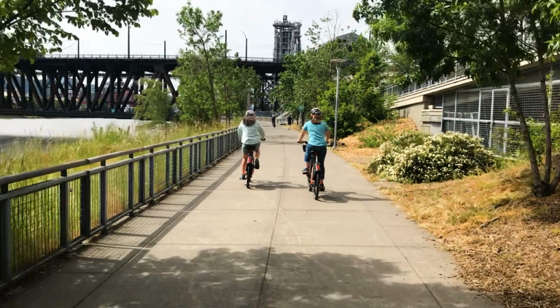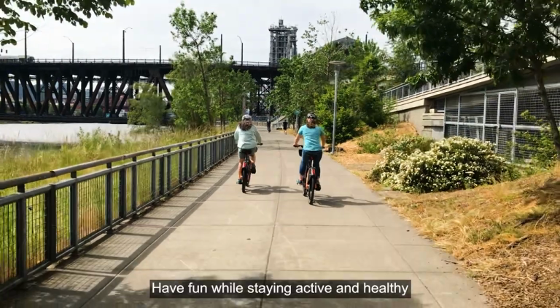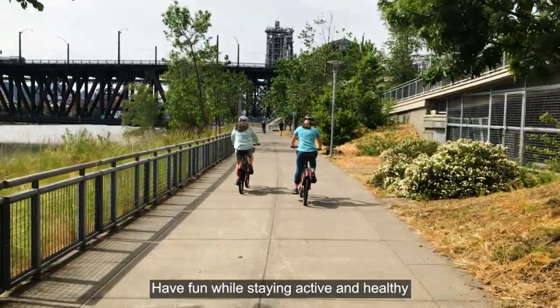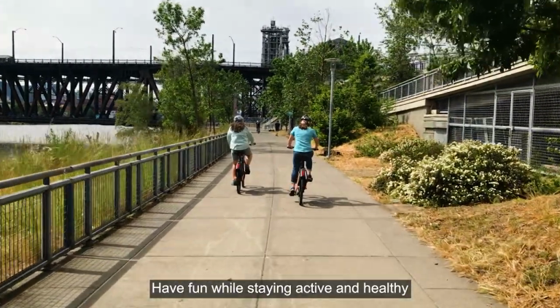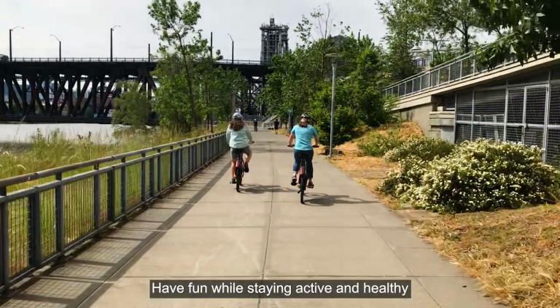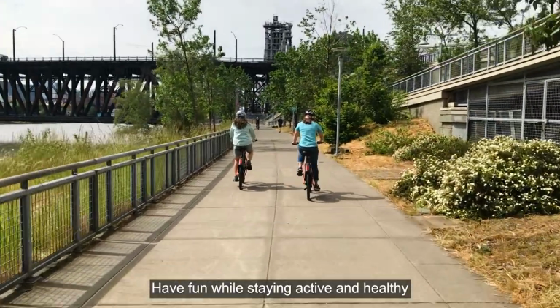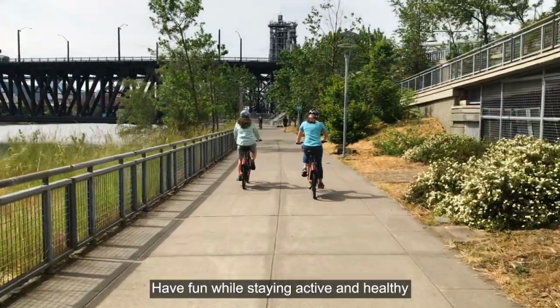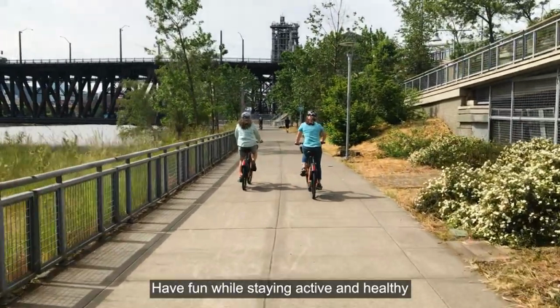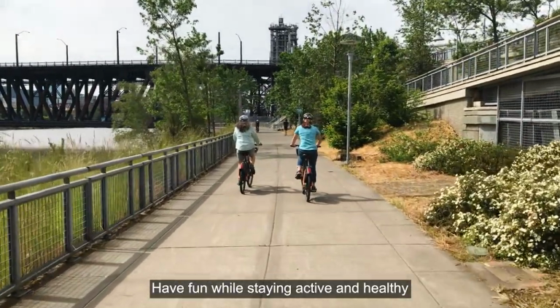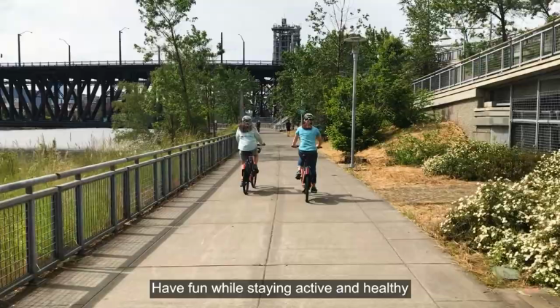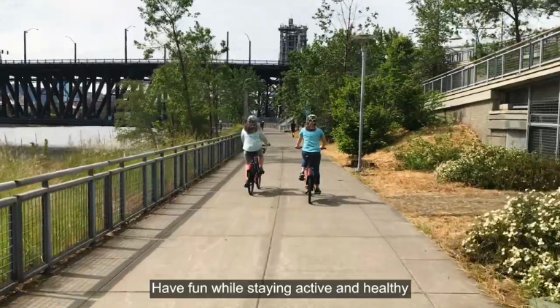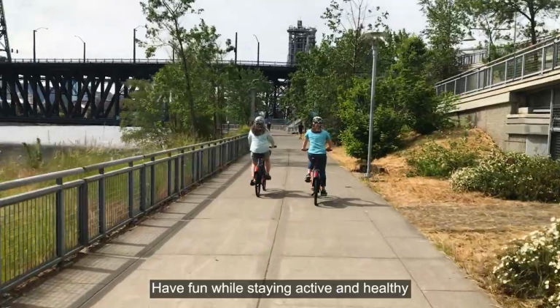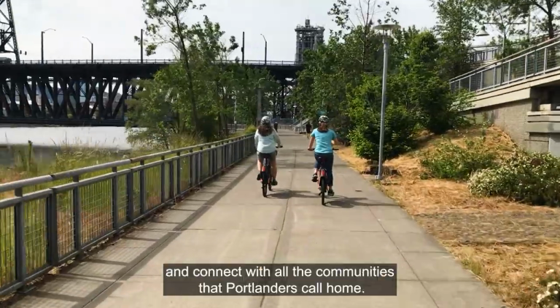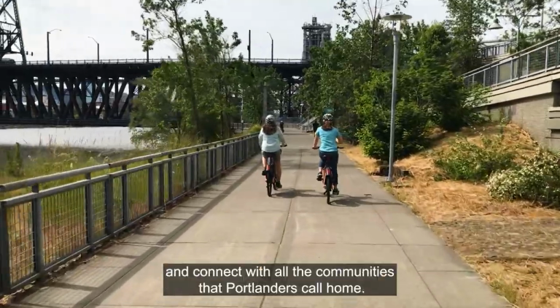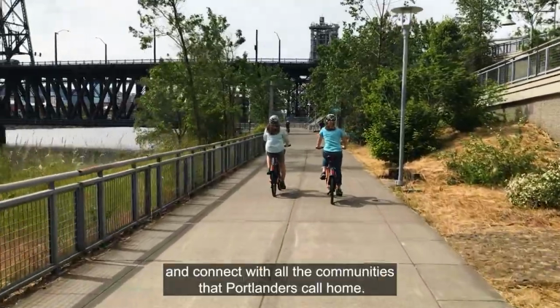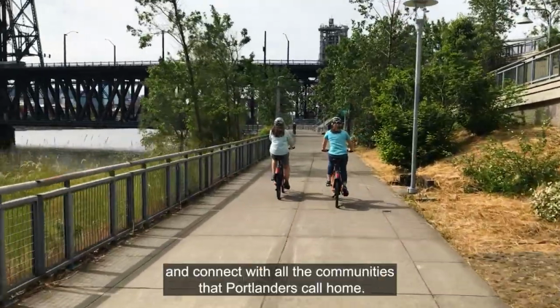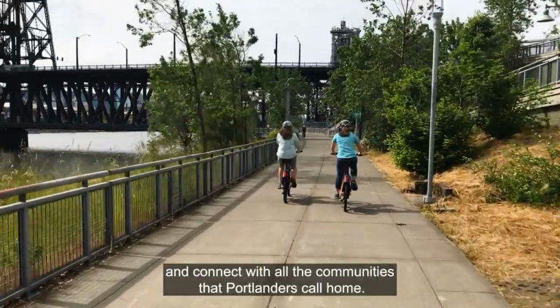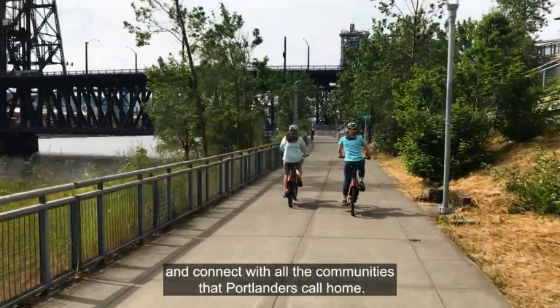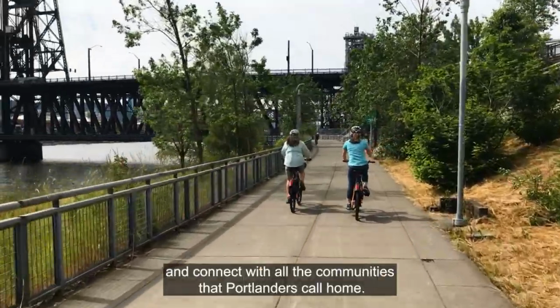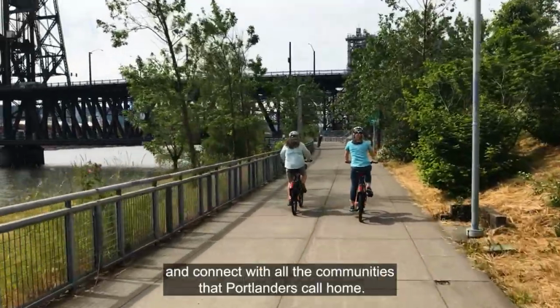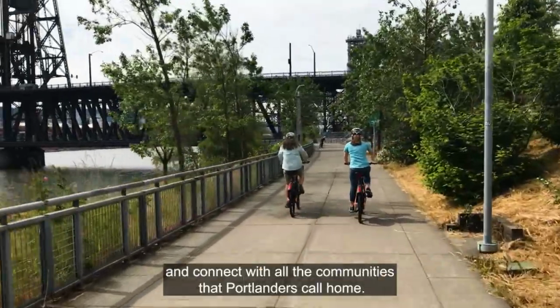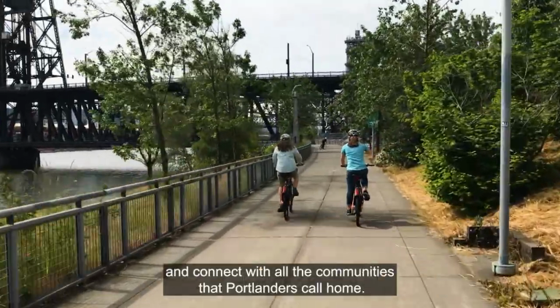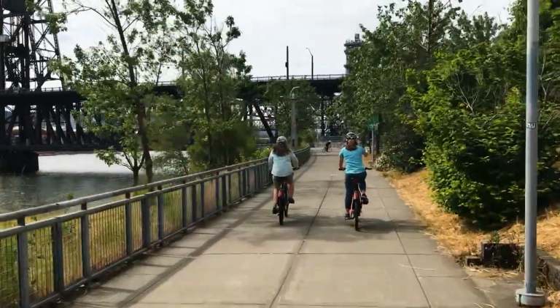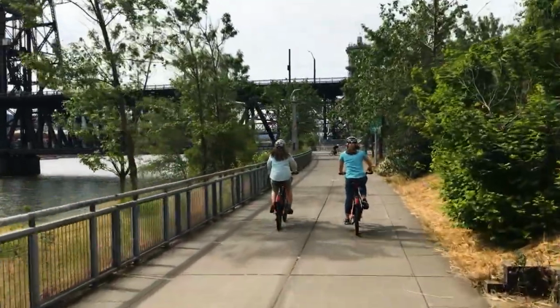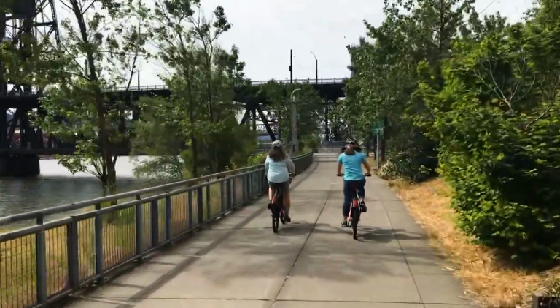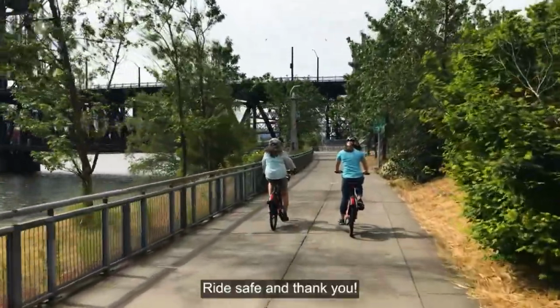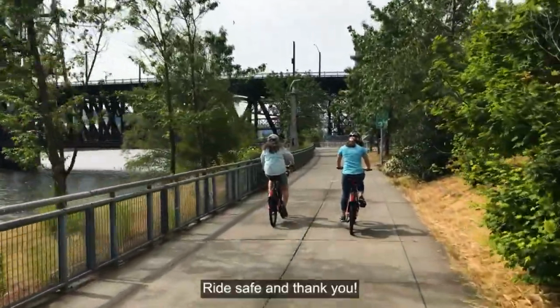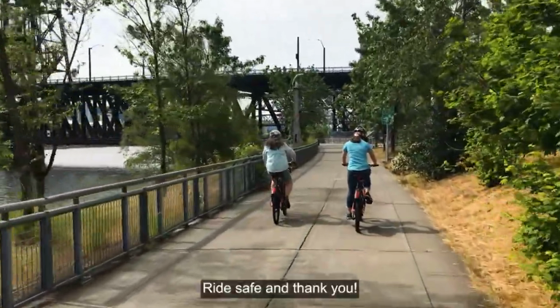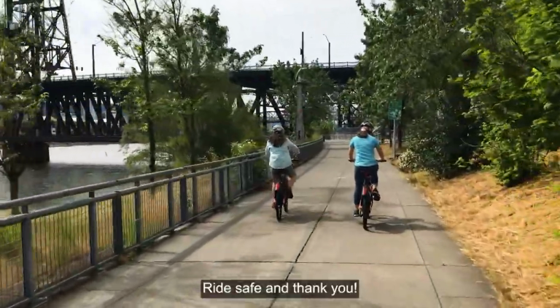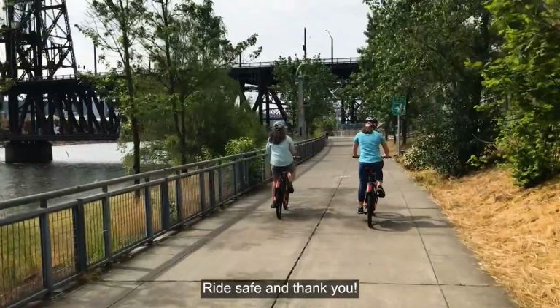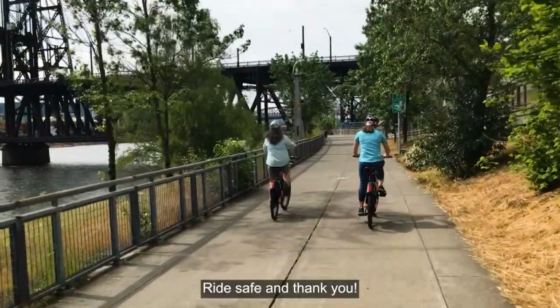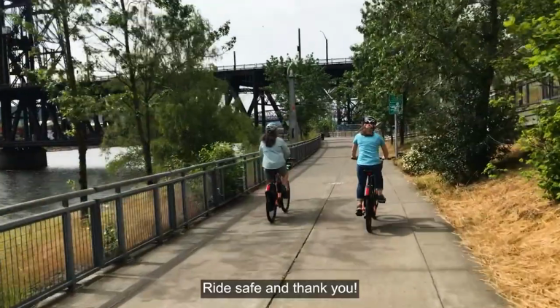Have fun while staying active and healthy, and connect with all the communities that Portlanders call home. Ride safe, and thank you.